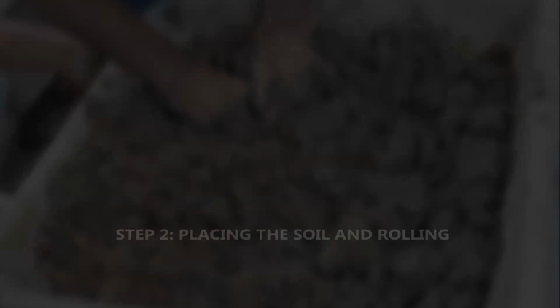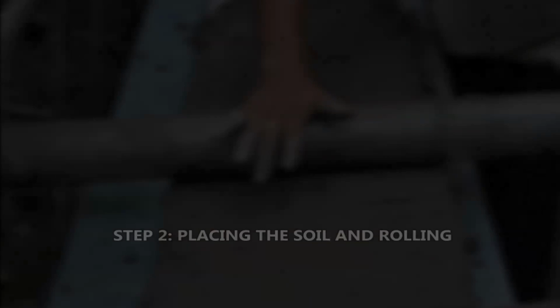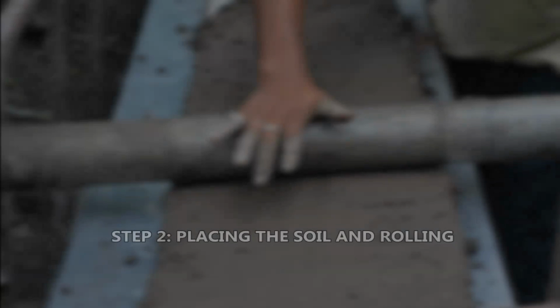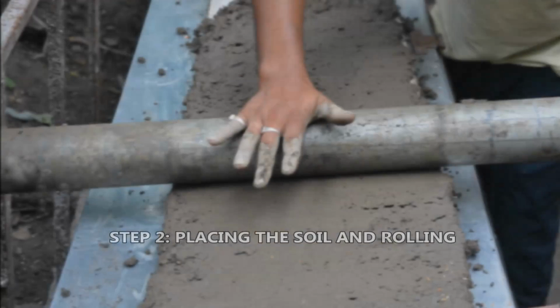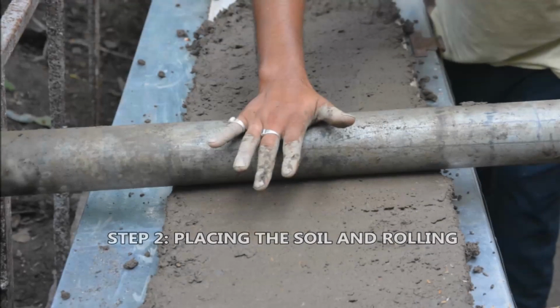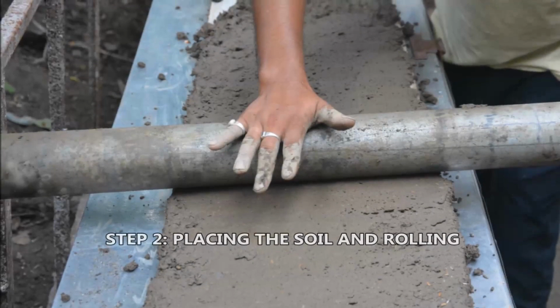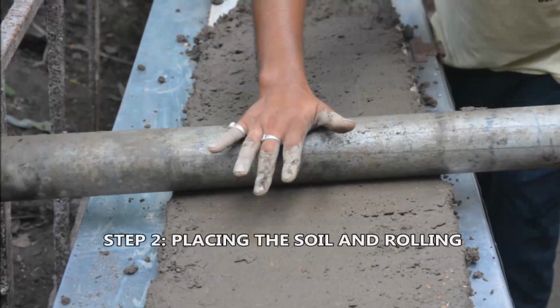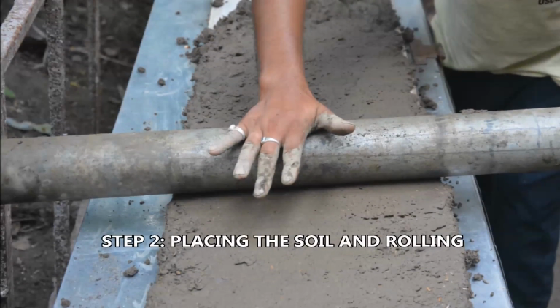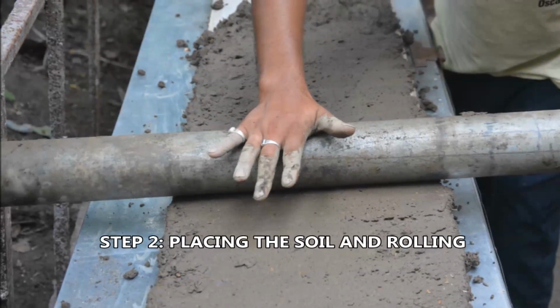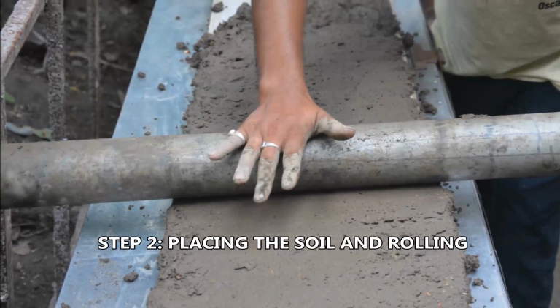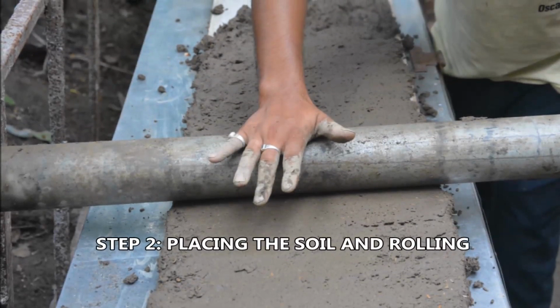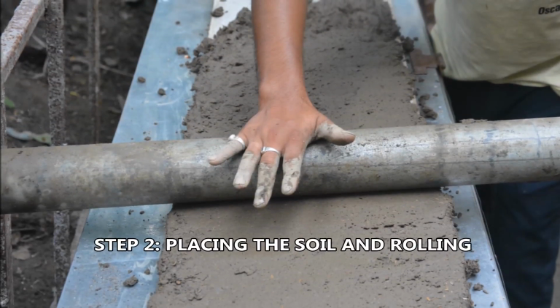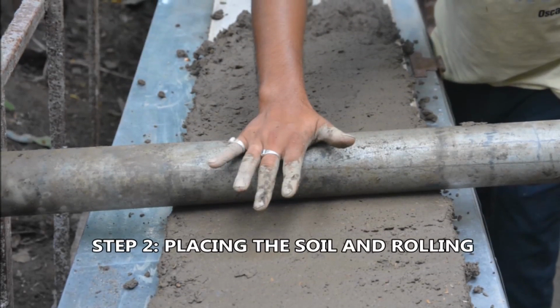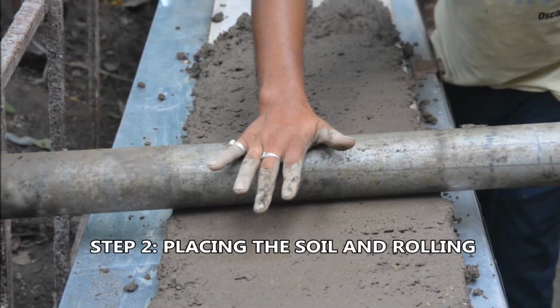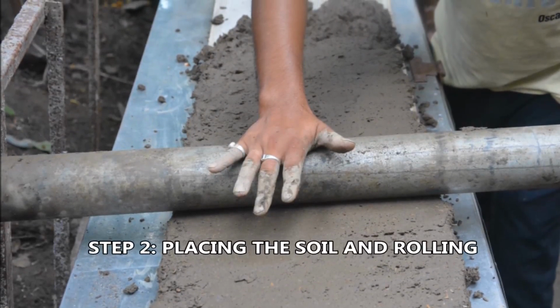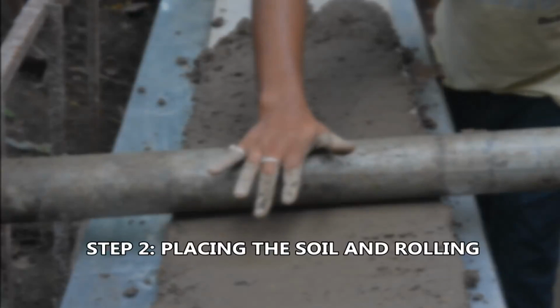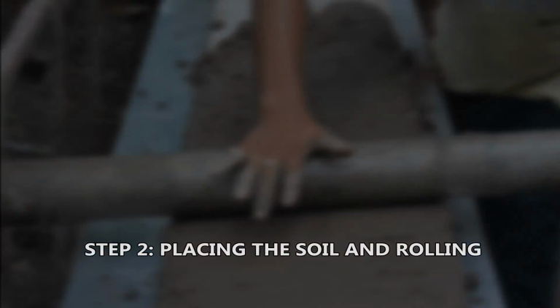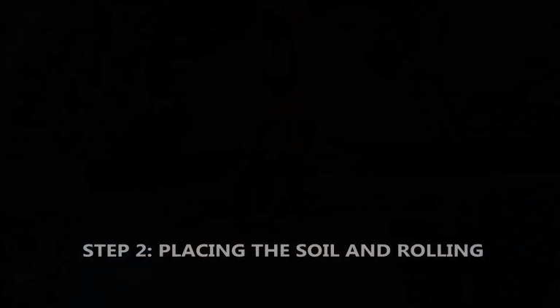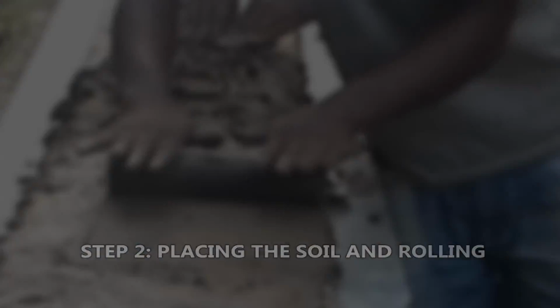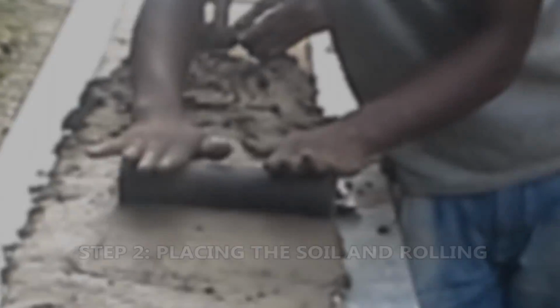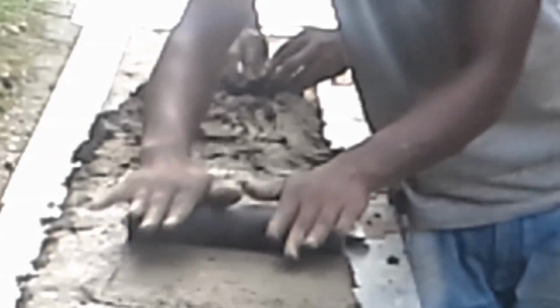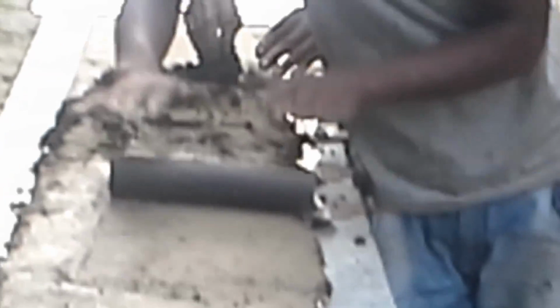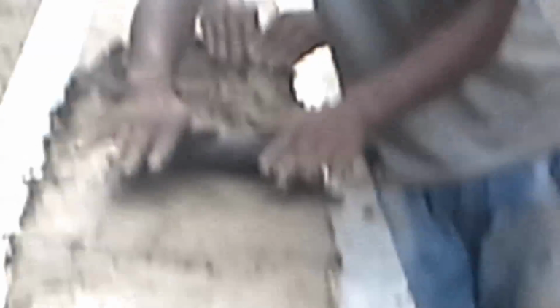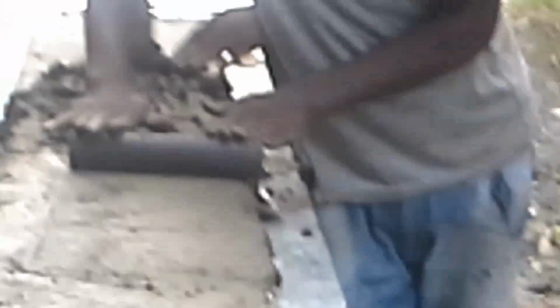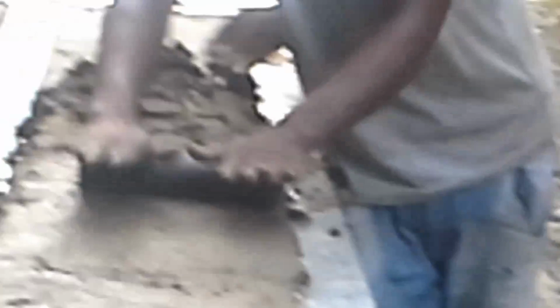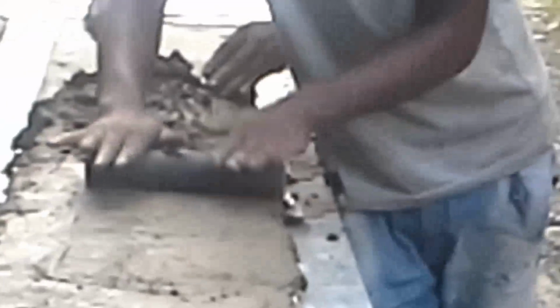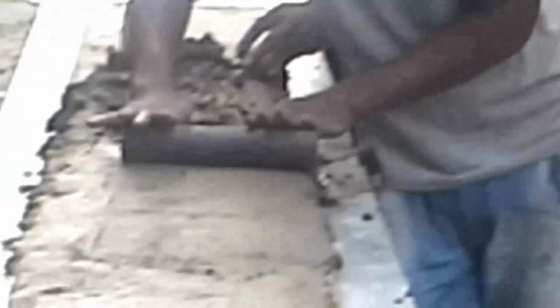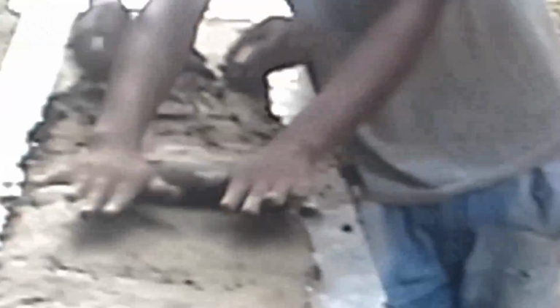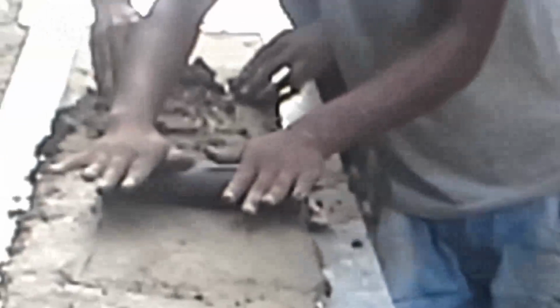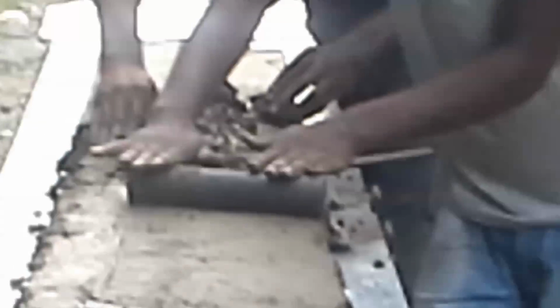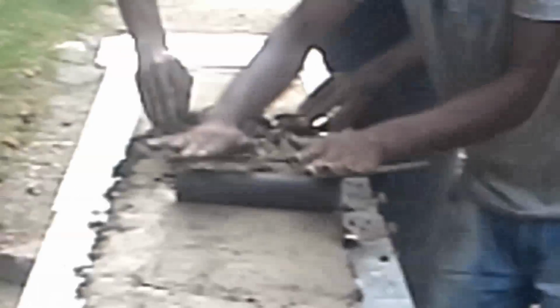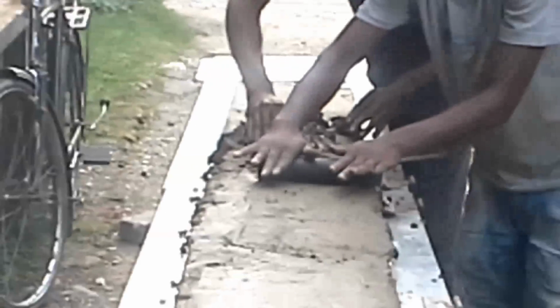Step 2: The prepared soil is placed and rolled to get a uniform layer. The thickness of the soil layer should be around 1 to 2 cm.